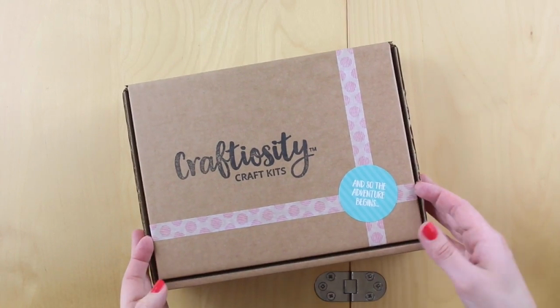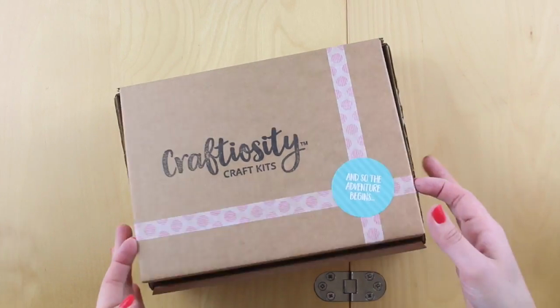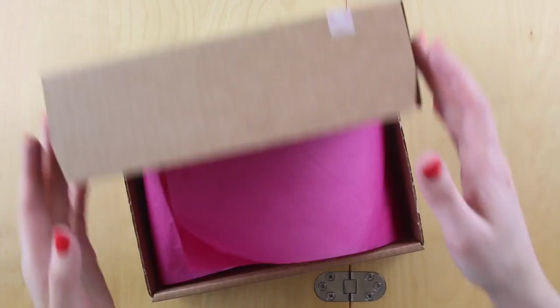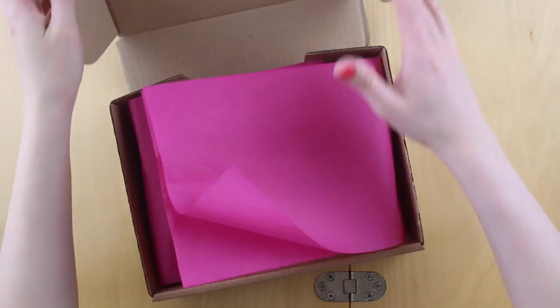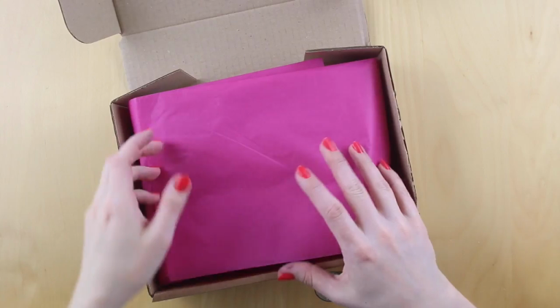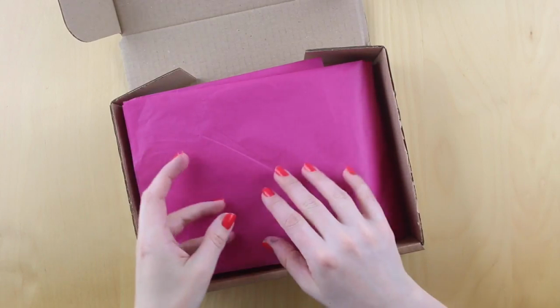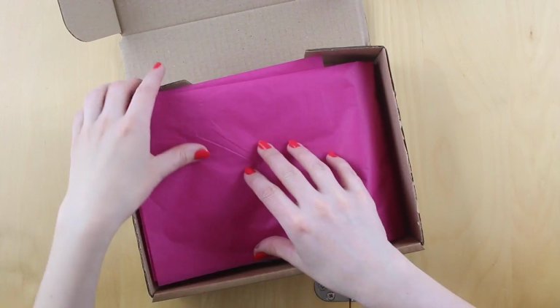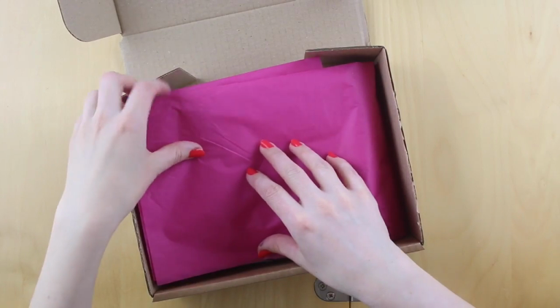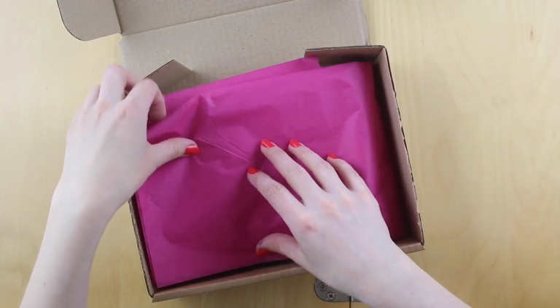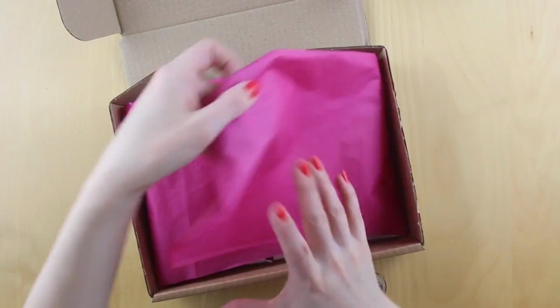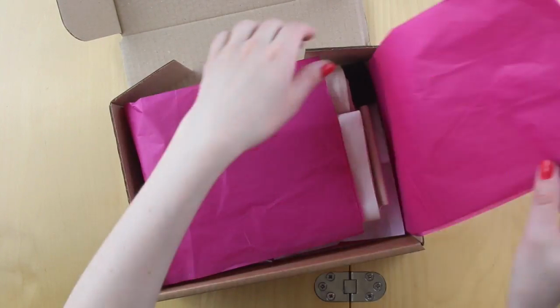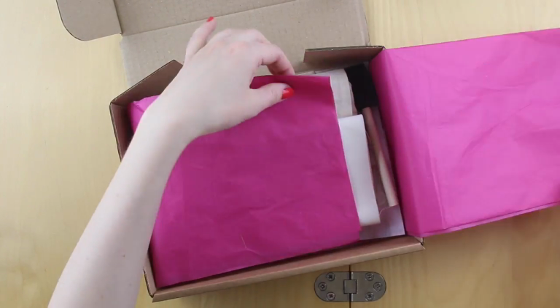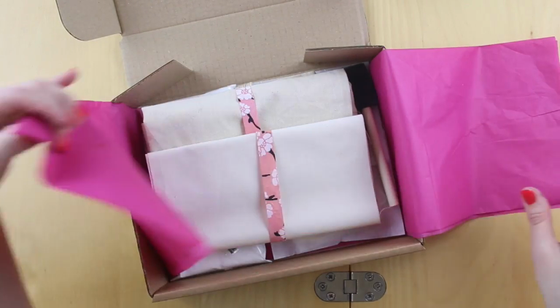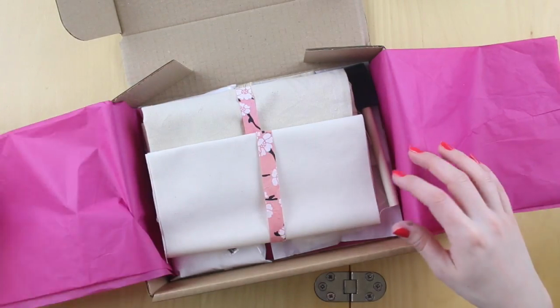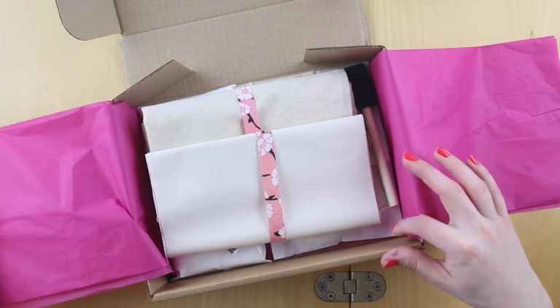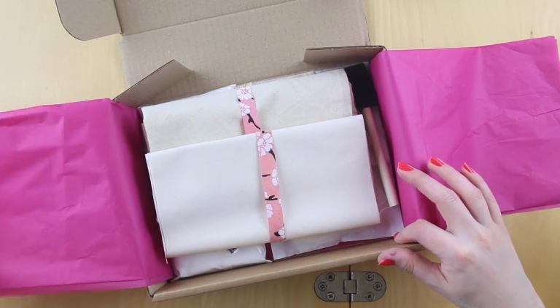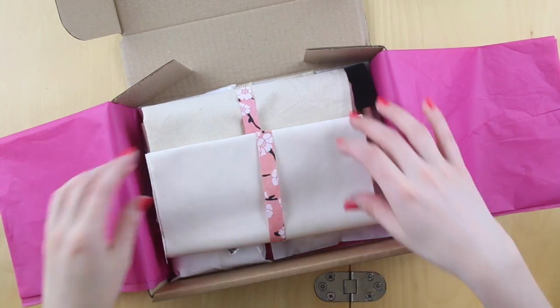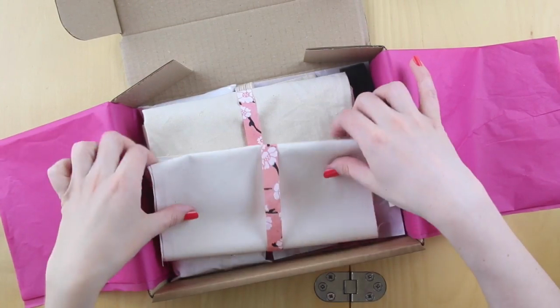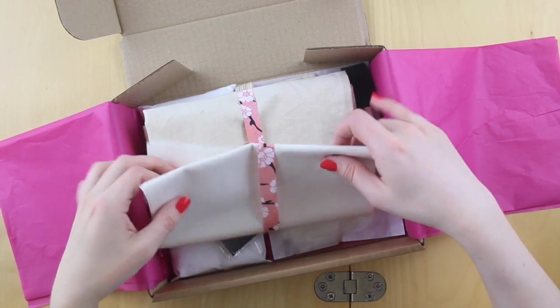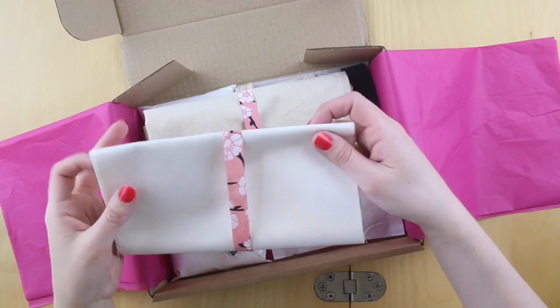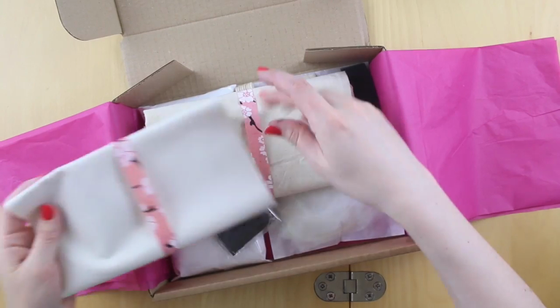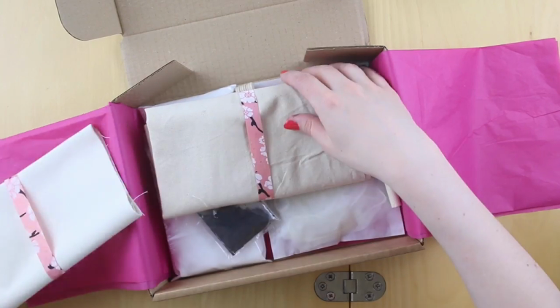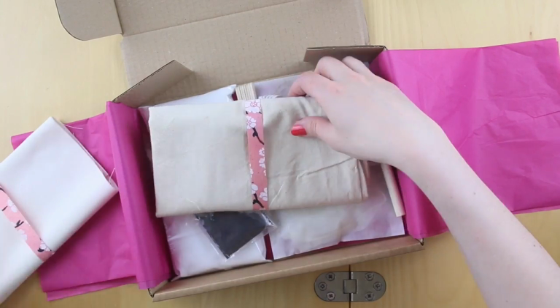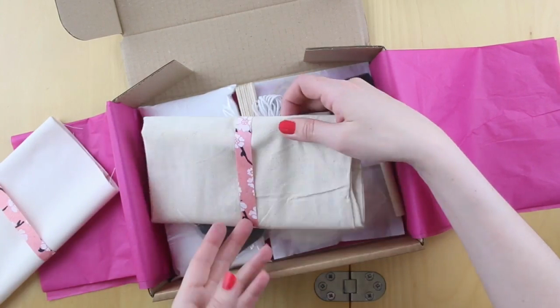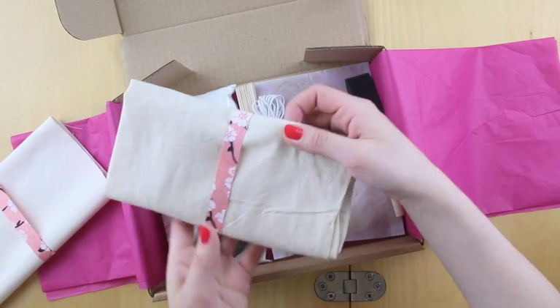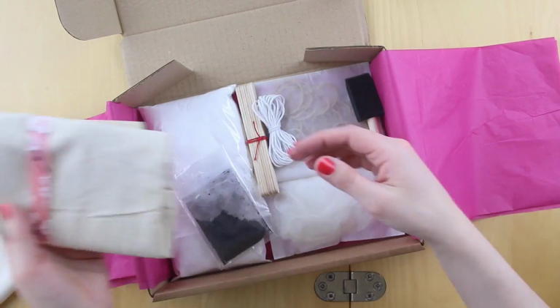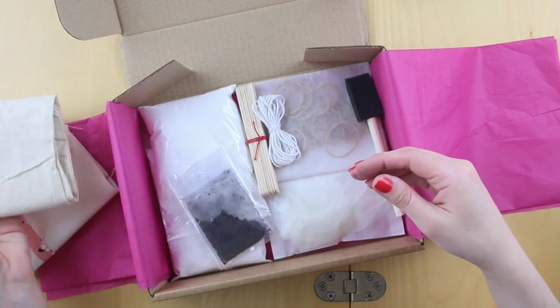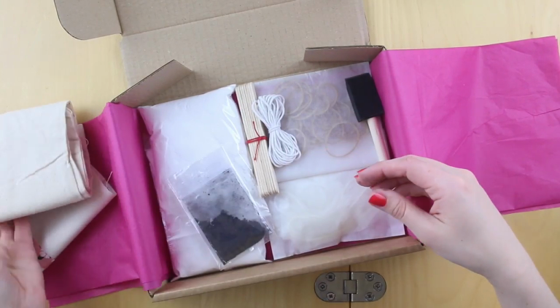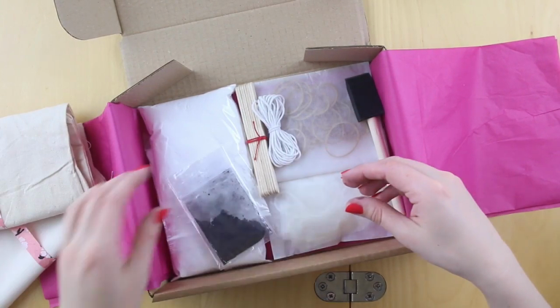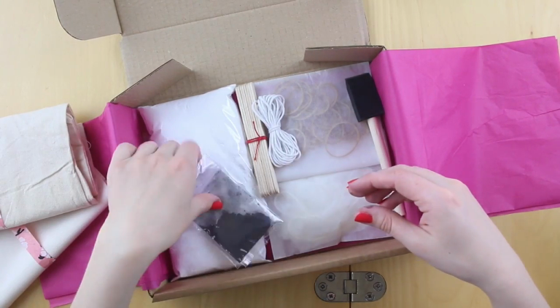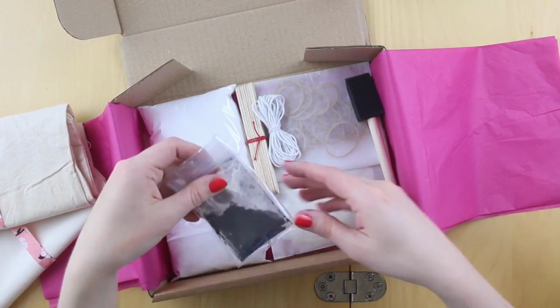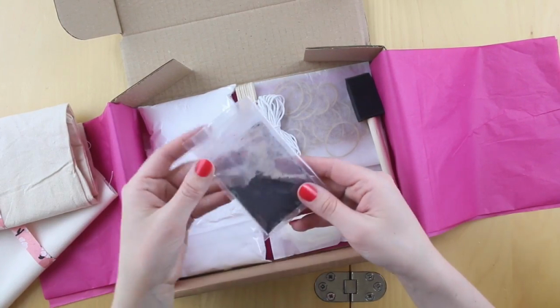Let's have a little look inside this month's kit. We're going to give you the supplies in here to do a run through with some test fabric and also to dye a tote bag separately.